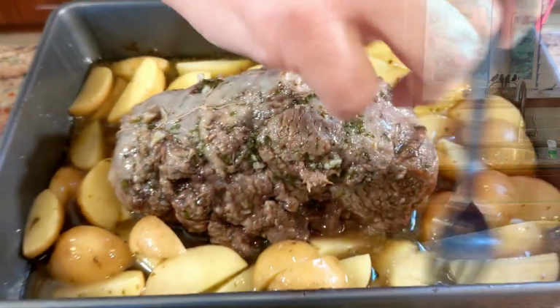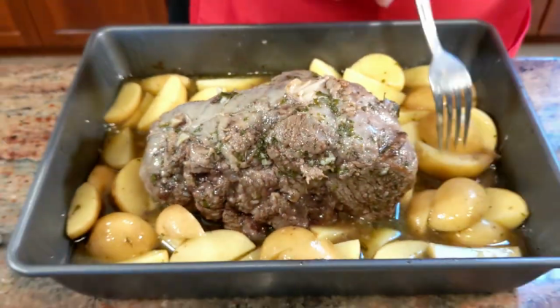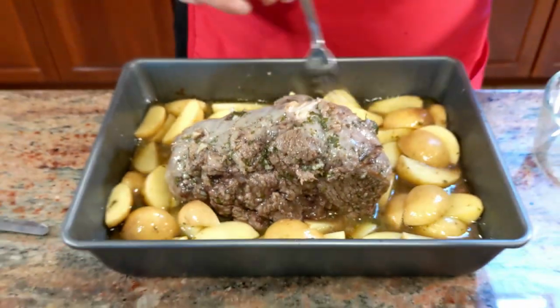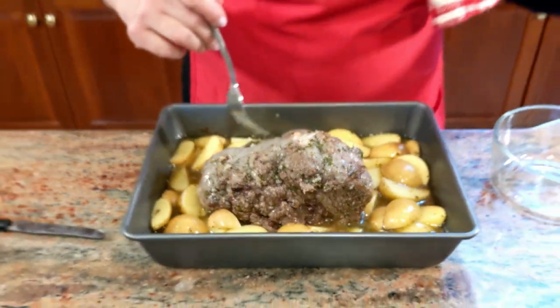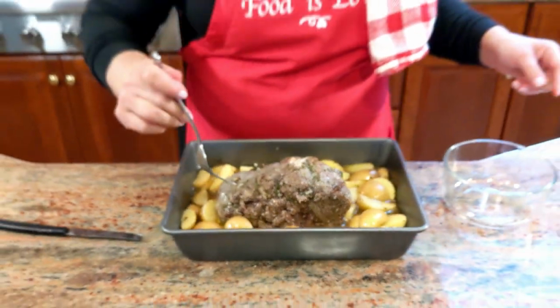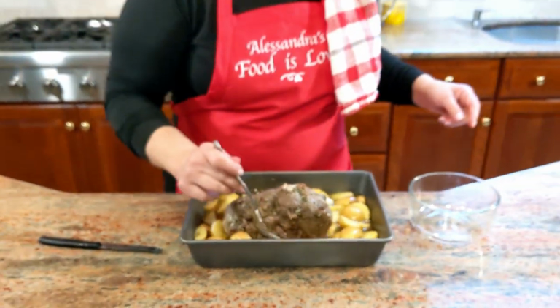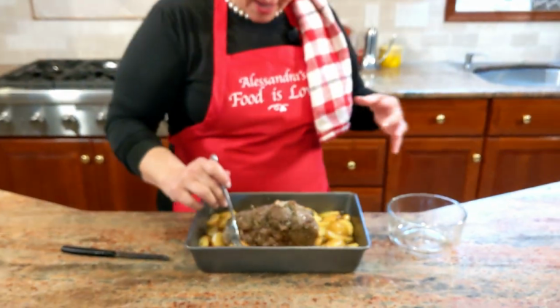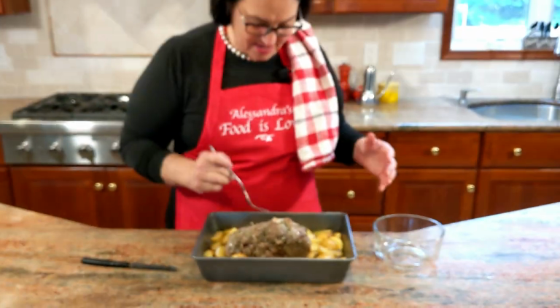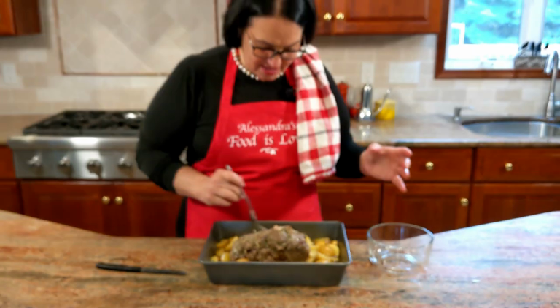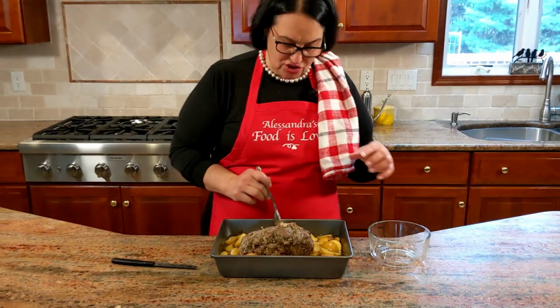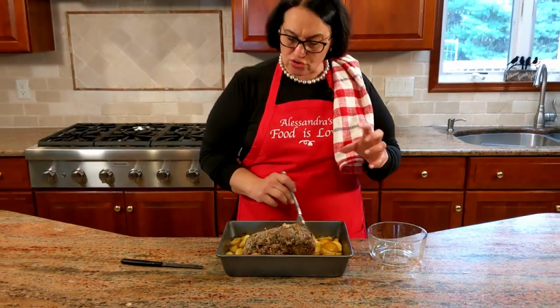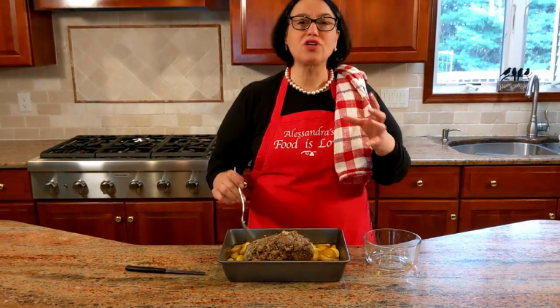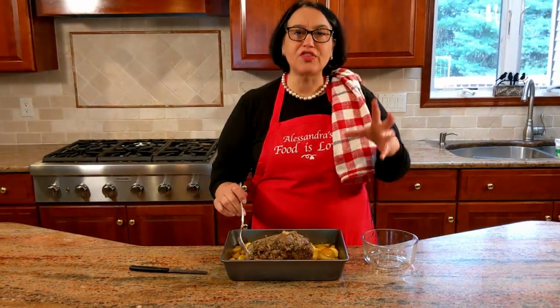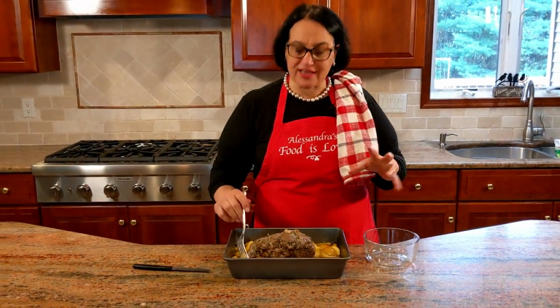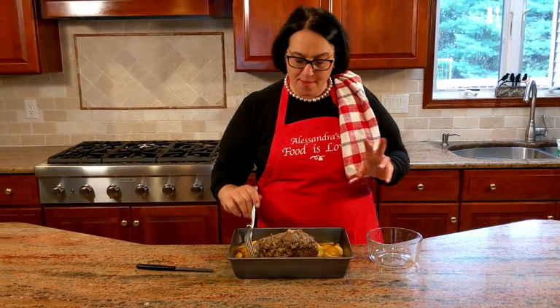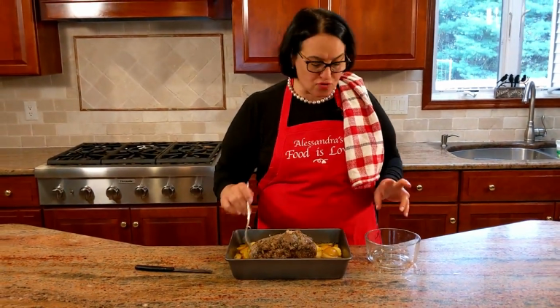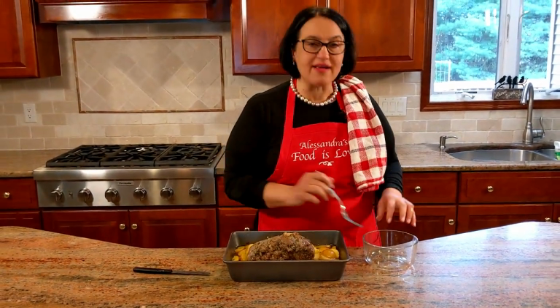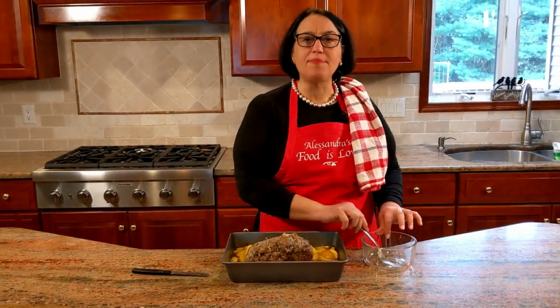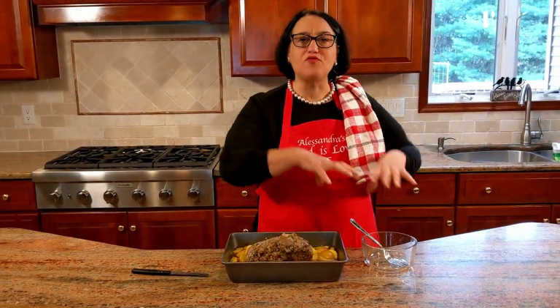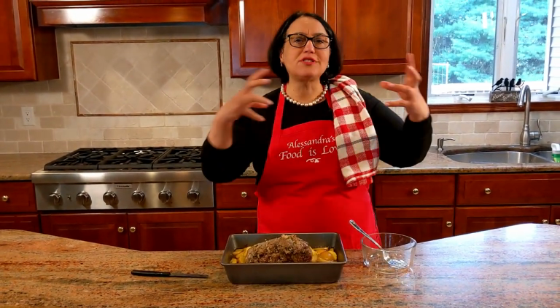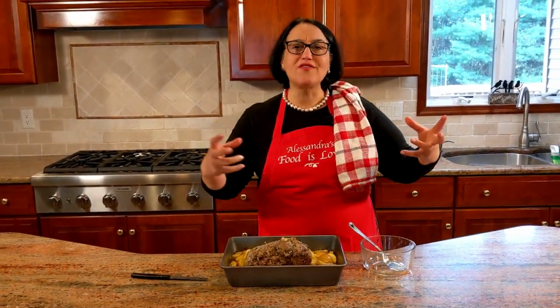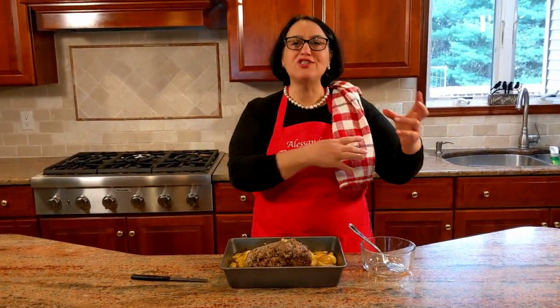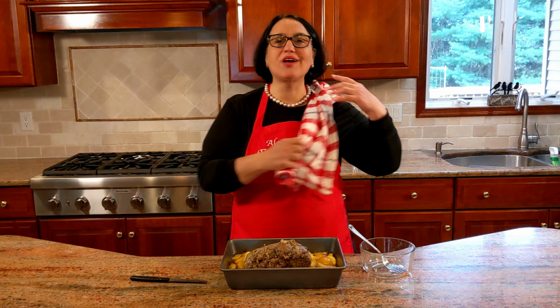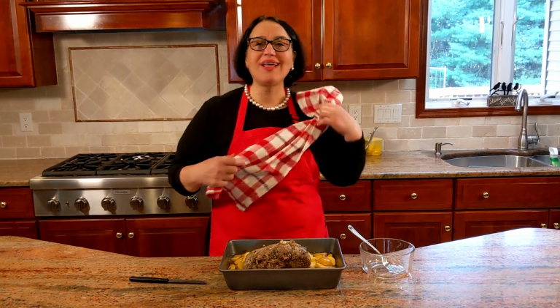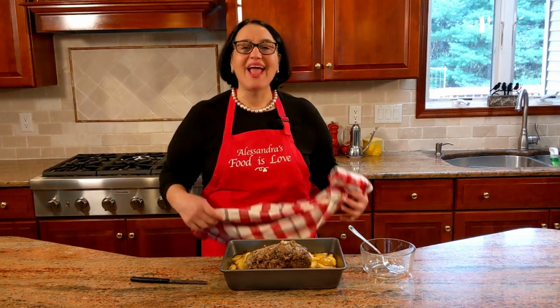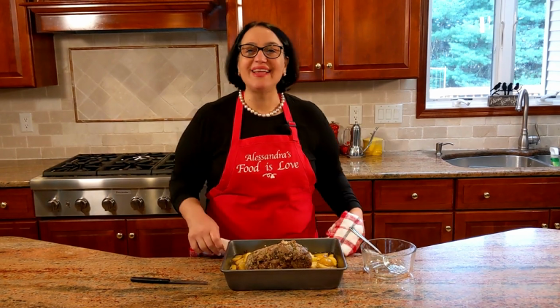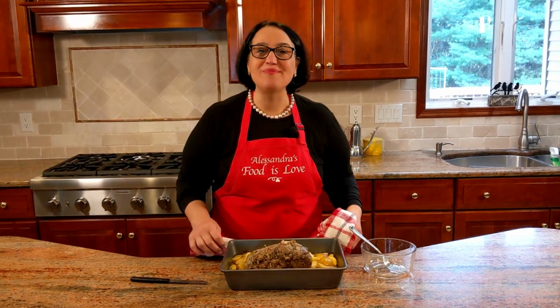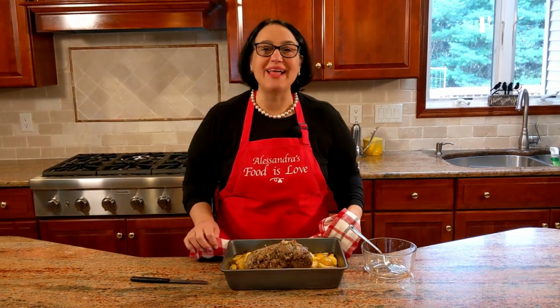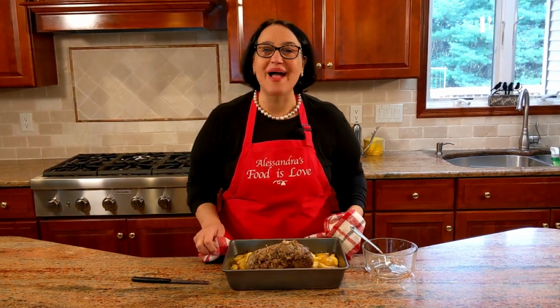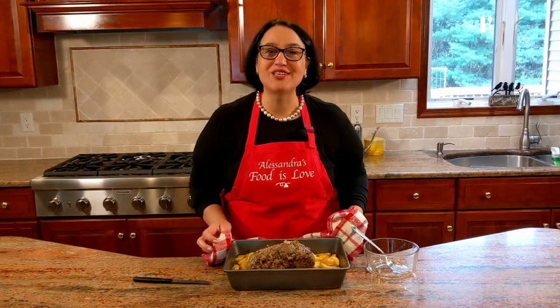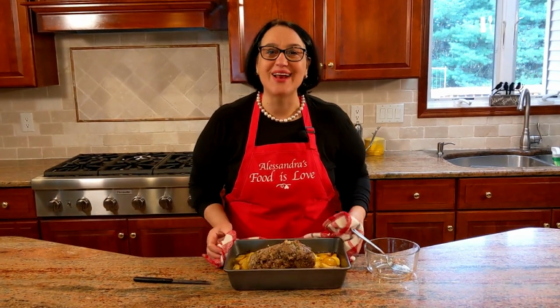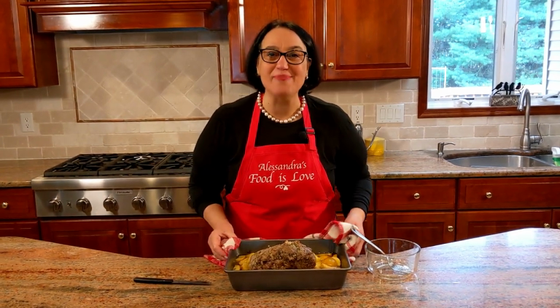Let's get it back in the oven. The juices are going to thicken up and dry up. The roast is going to finish cooking, and the magic is going to happen.